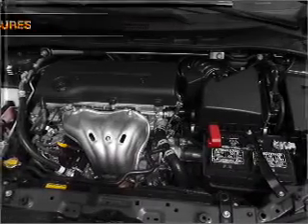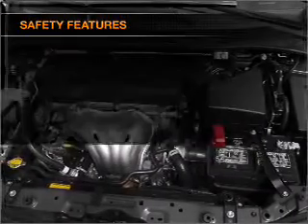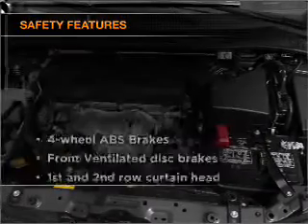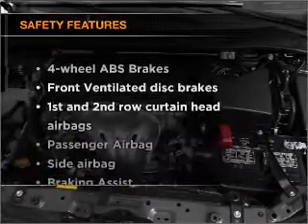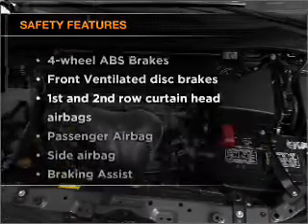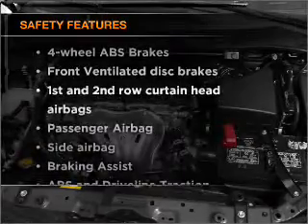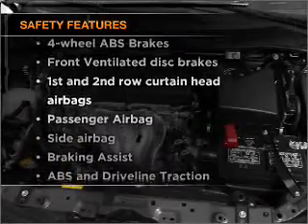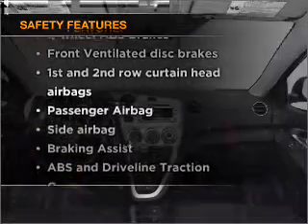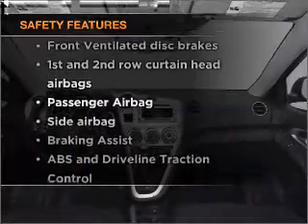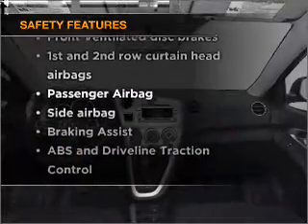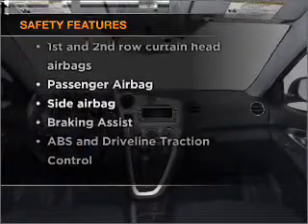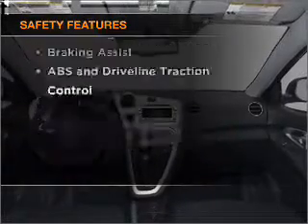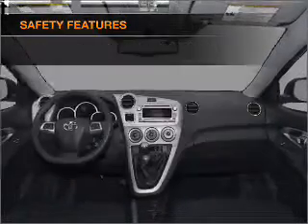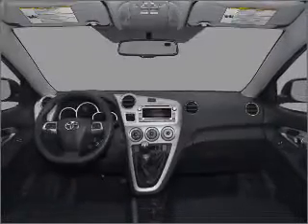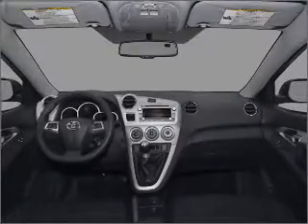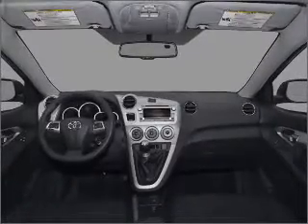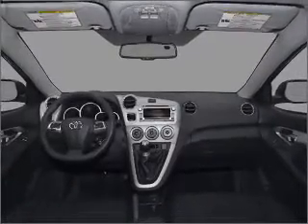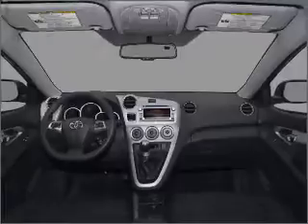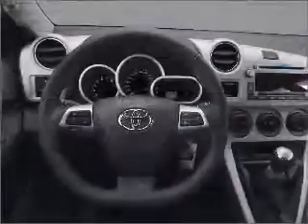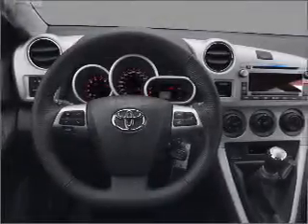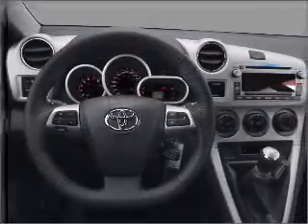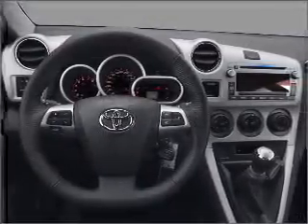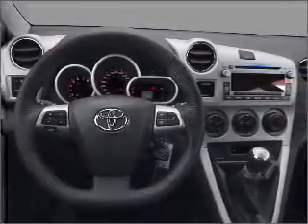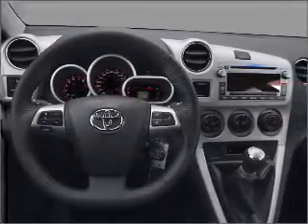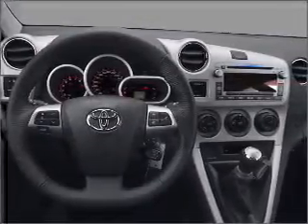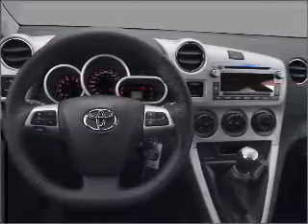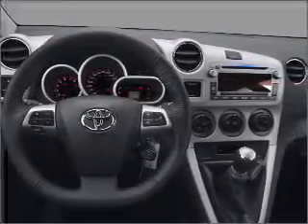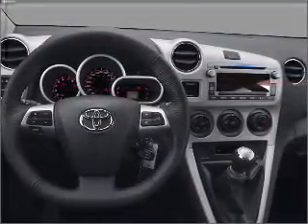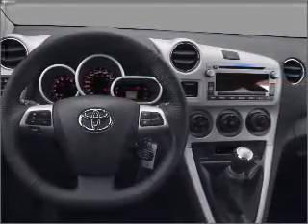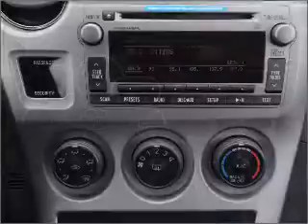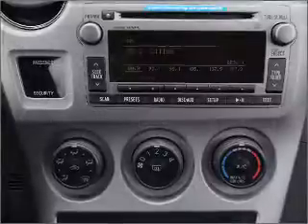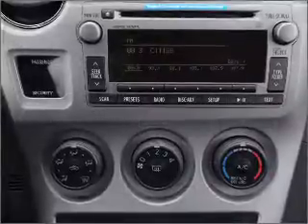If safety is a high priority, rest assured knowing that these top safety components are included: front ventilated disc brakes, passenger airbag, side airbag, curtain head airbags, stability control, and daytime running lights.